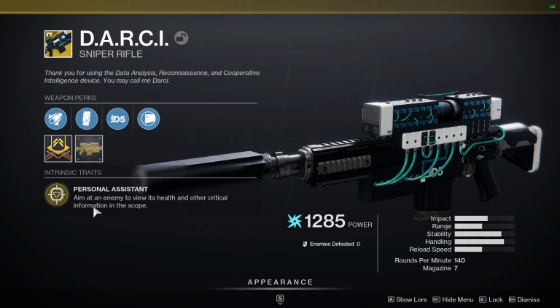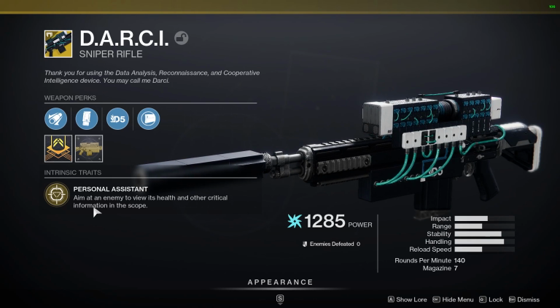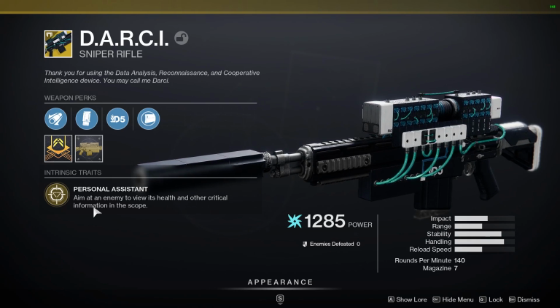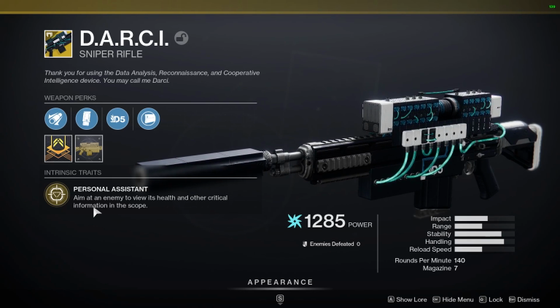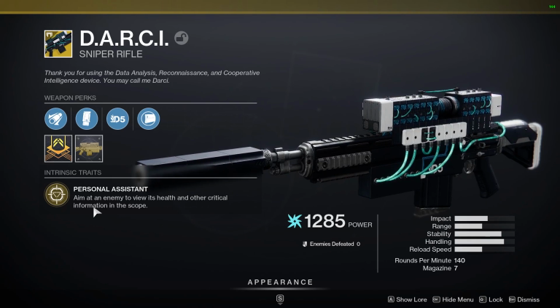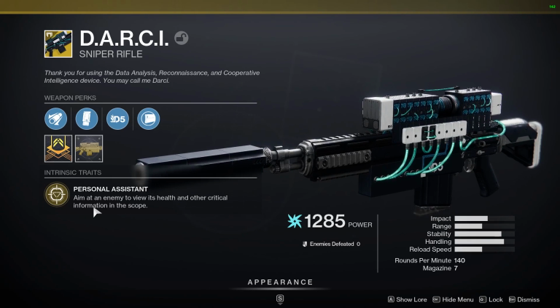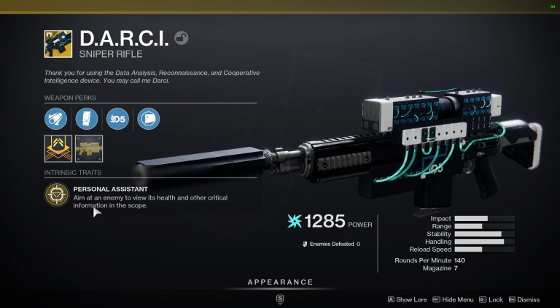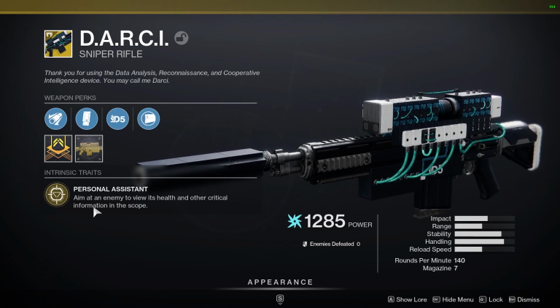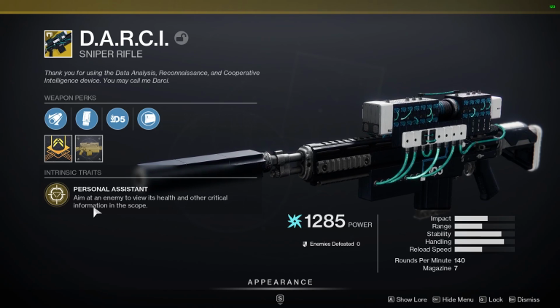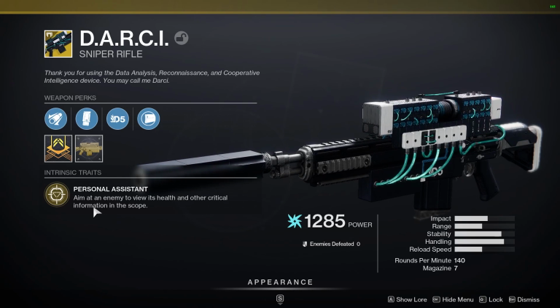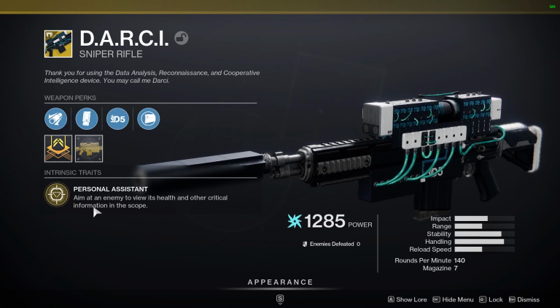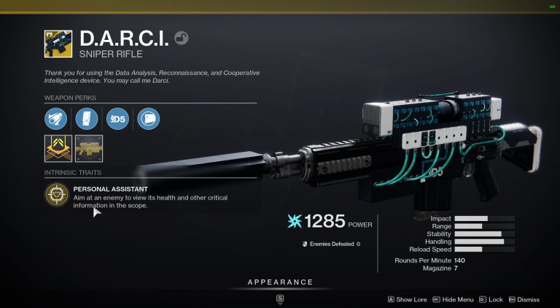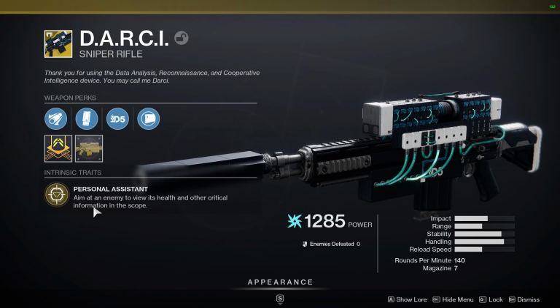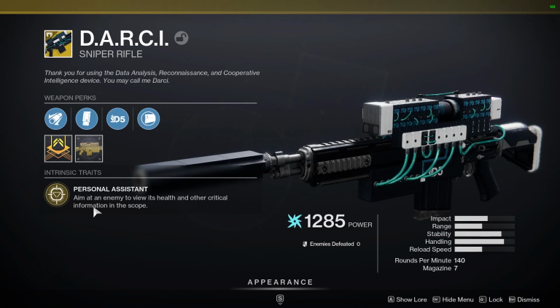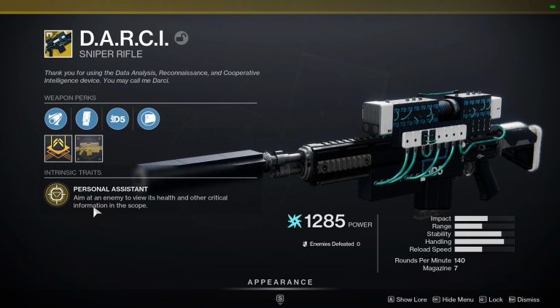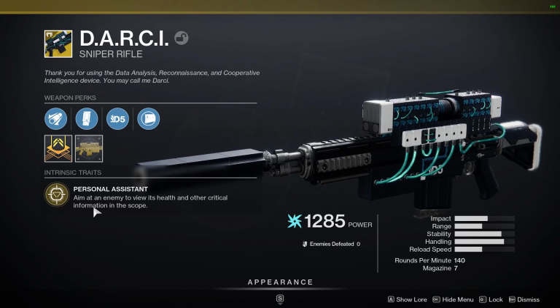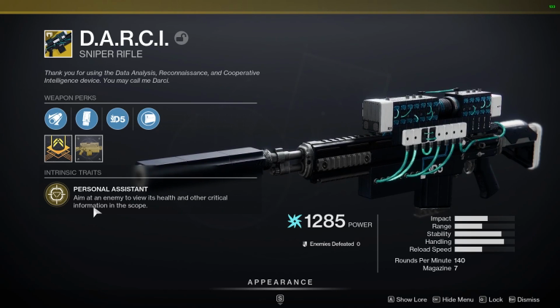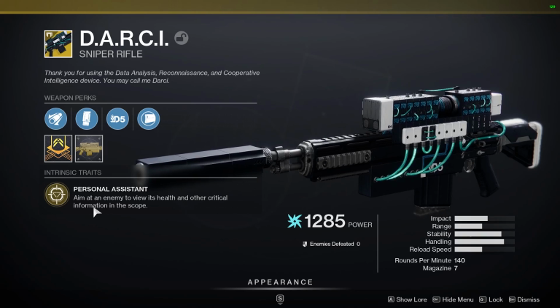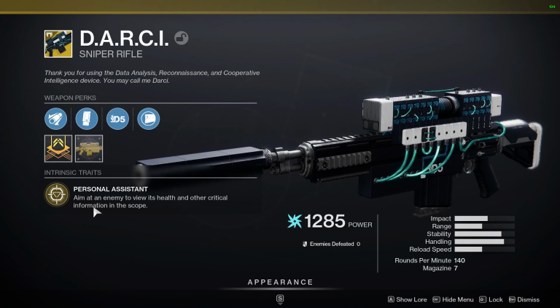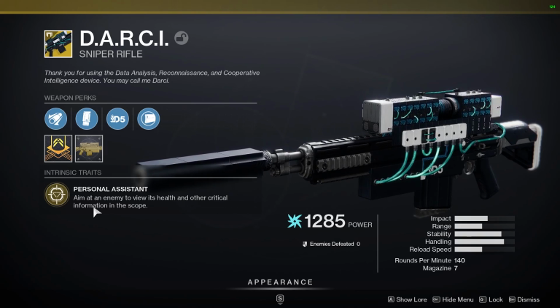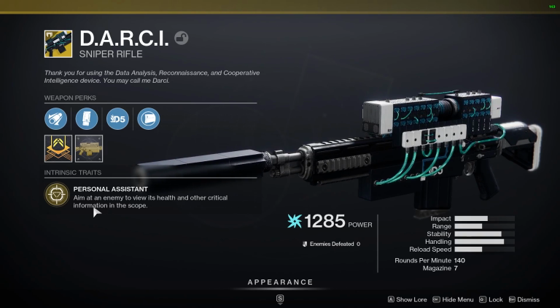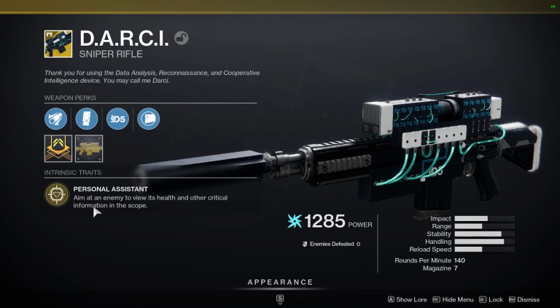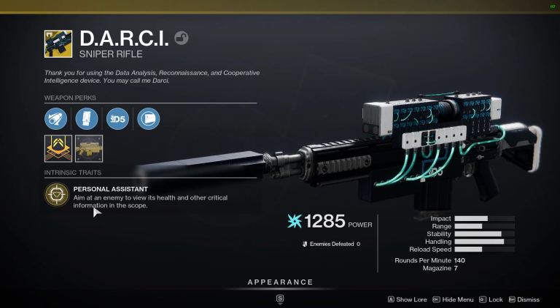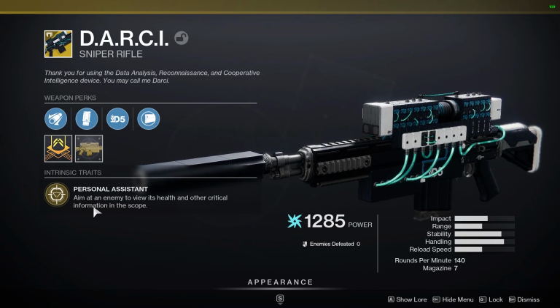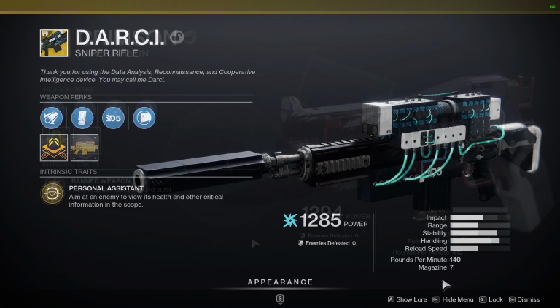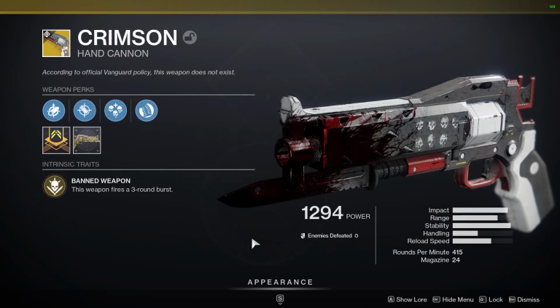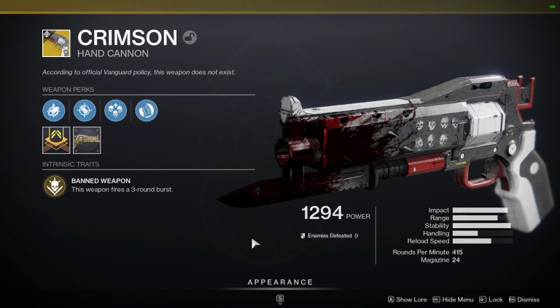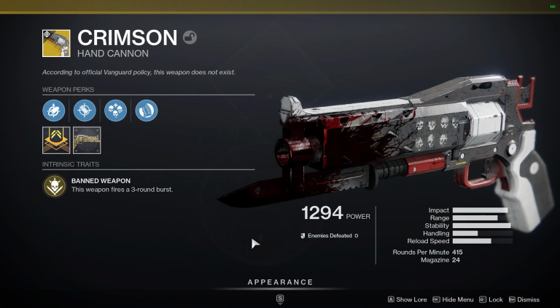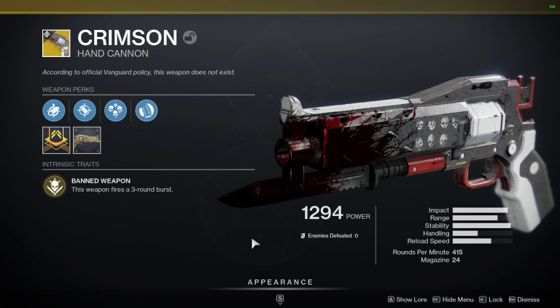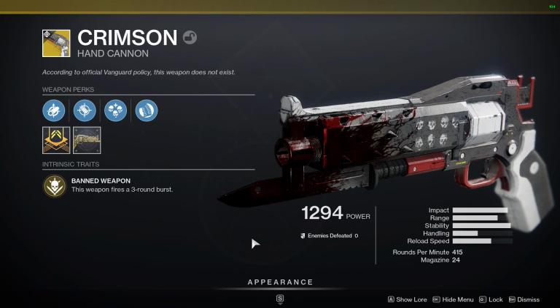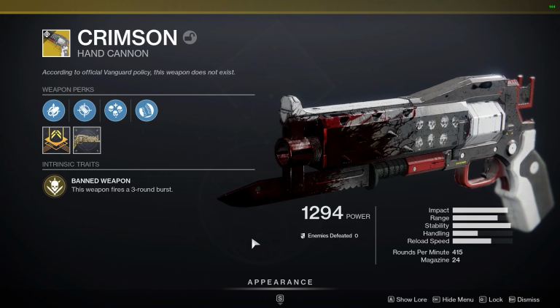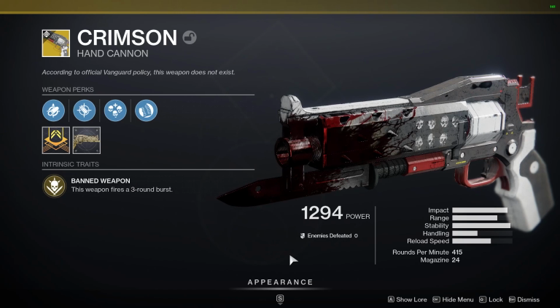So basically when you're aiming at somebody and you have them in your sights, you're going to see all this other critical information above them to let you know exactly what their health is and other things like that. The next gun I got the catalyst for is the Crimson.